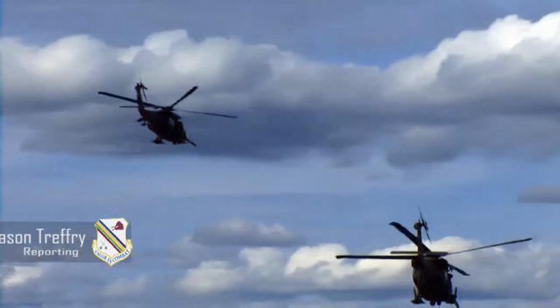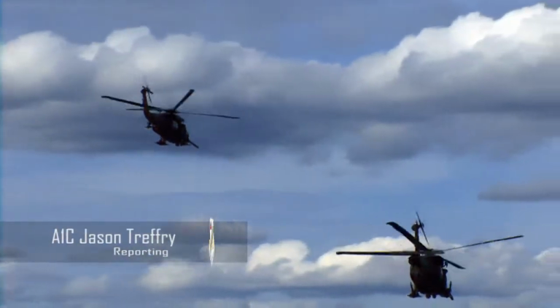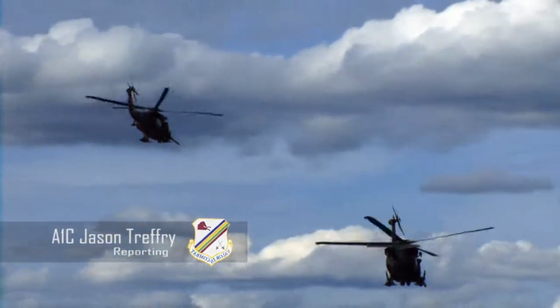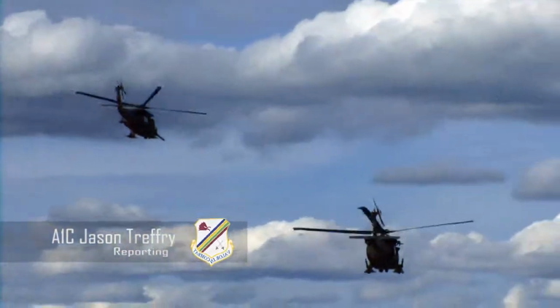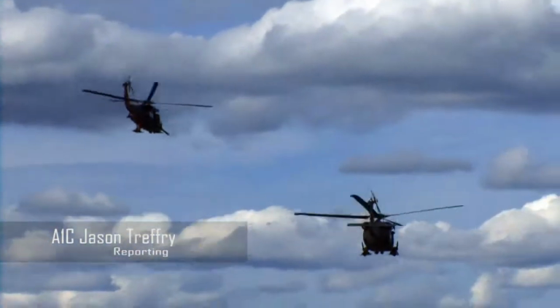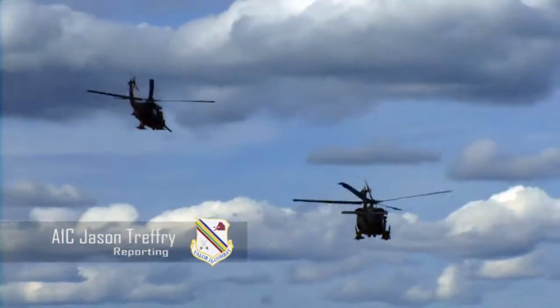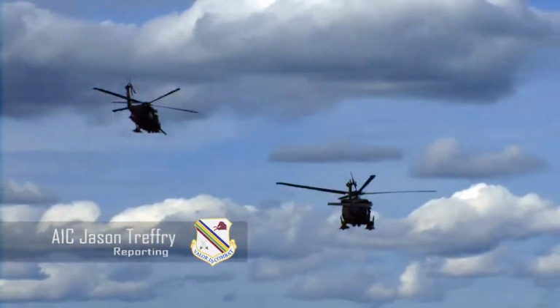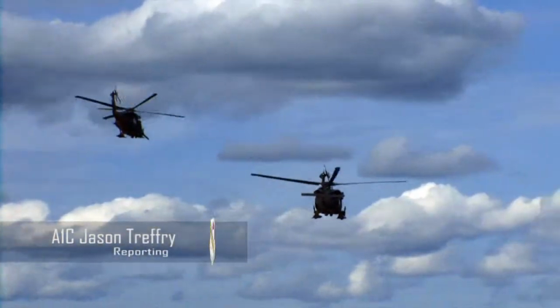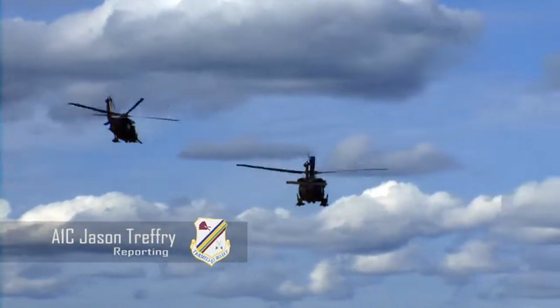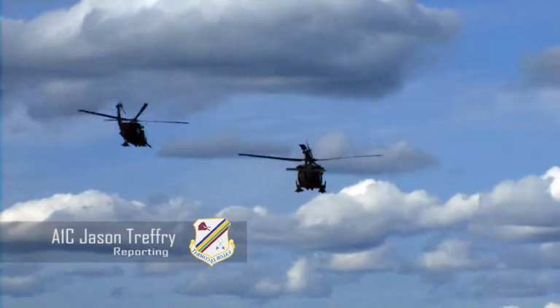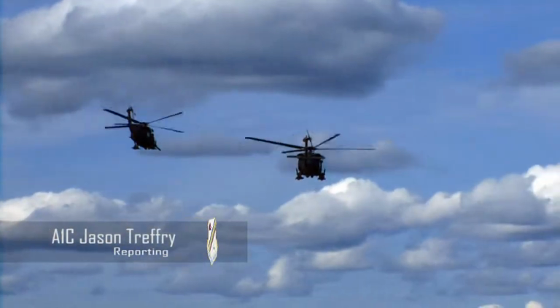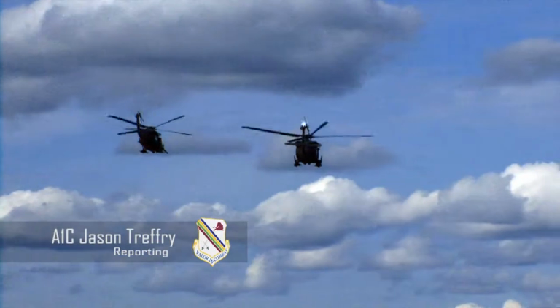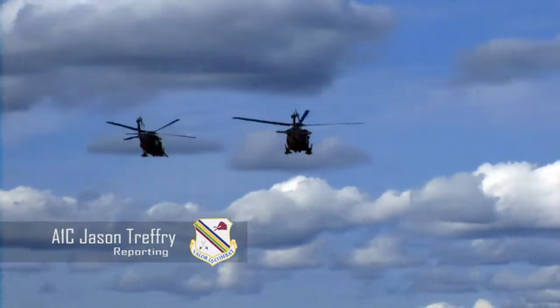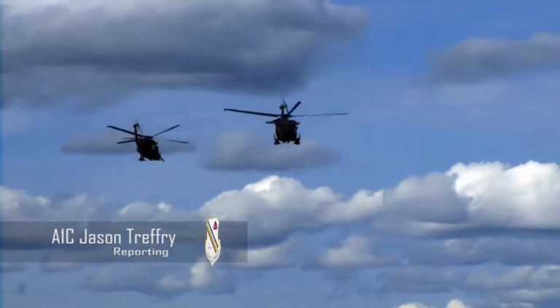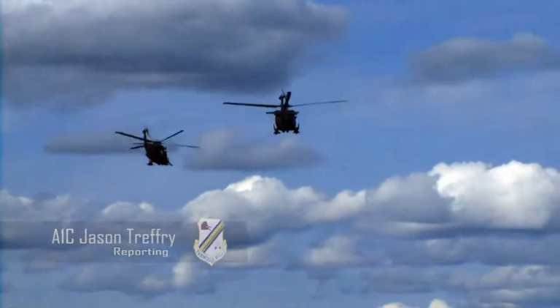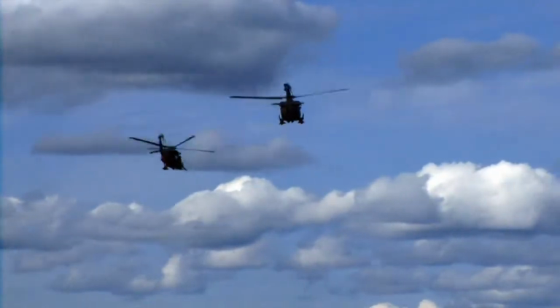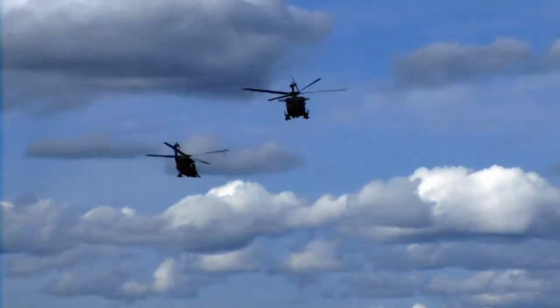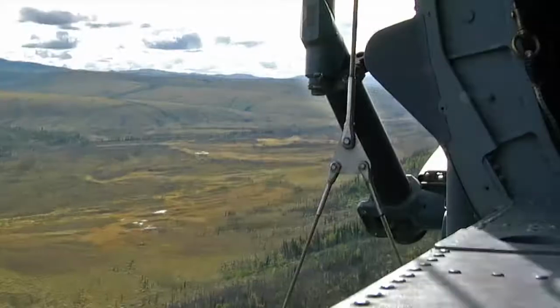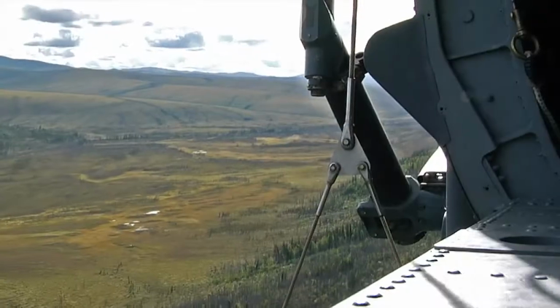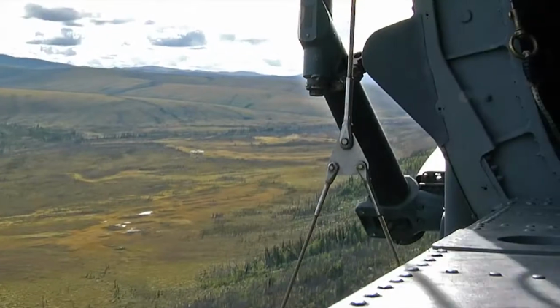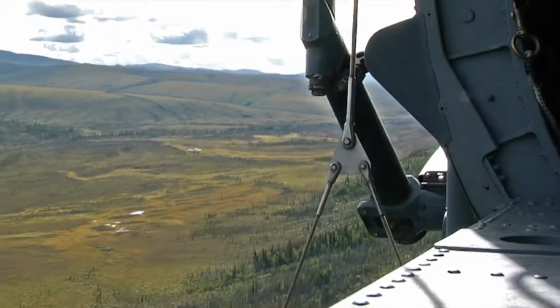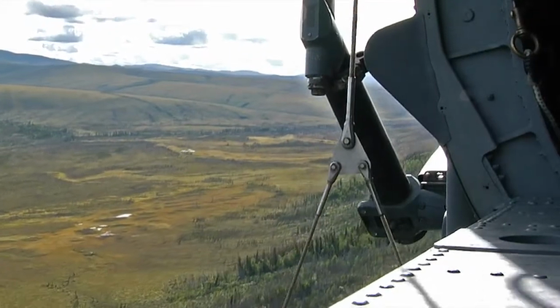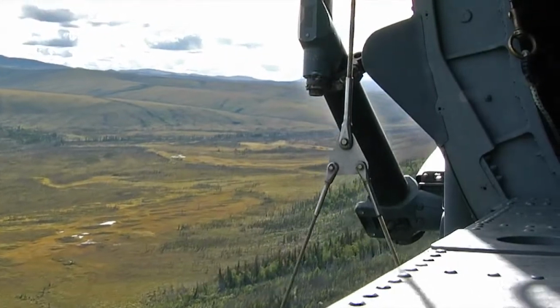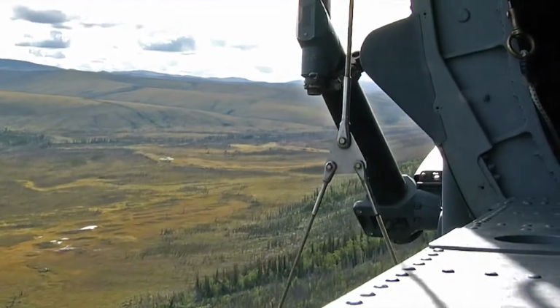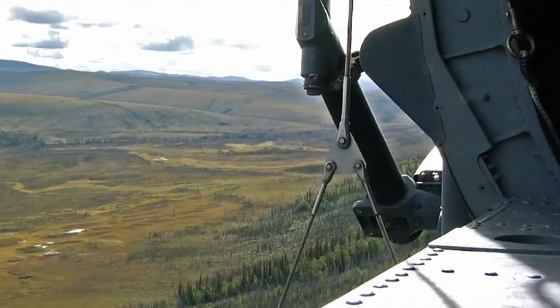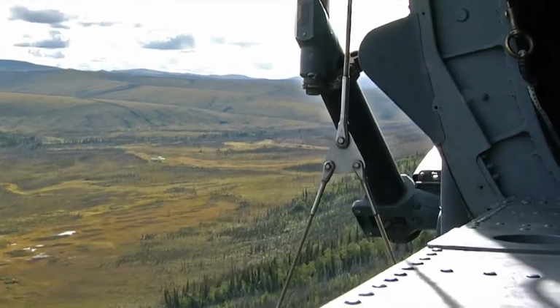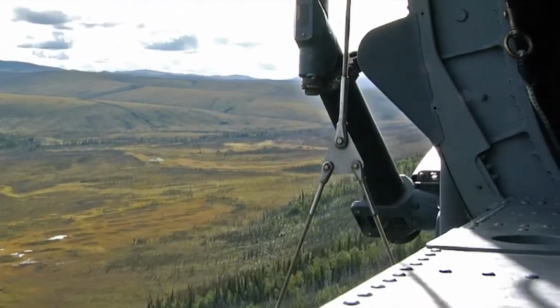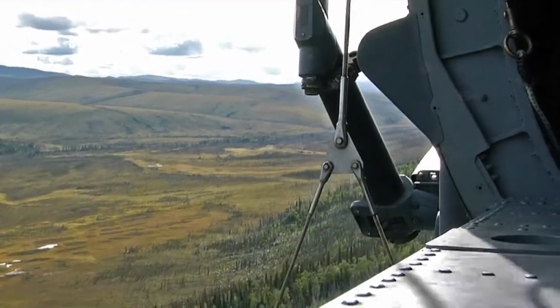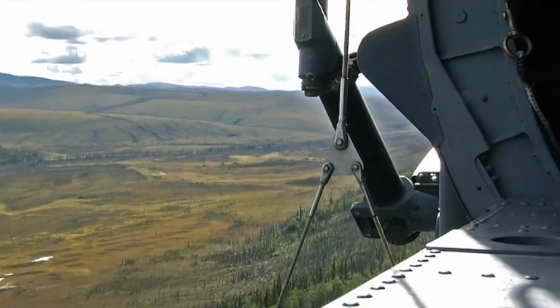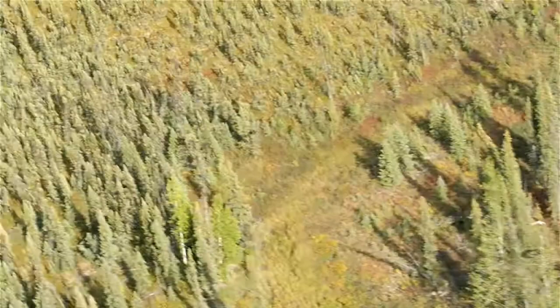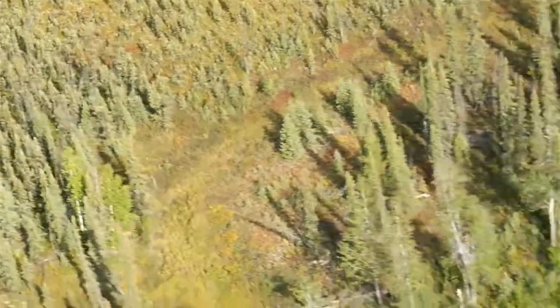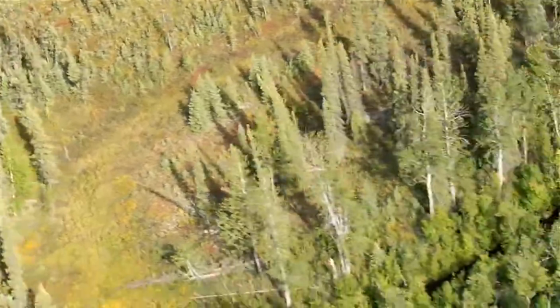Two HH-60G Pave Hawks from the 210th Rescue Squadron take off on a combat search and rescue training mission during Red Flag Alaska 13-3.